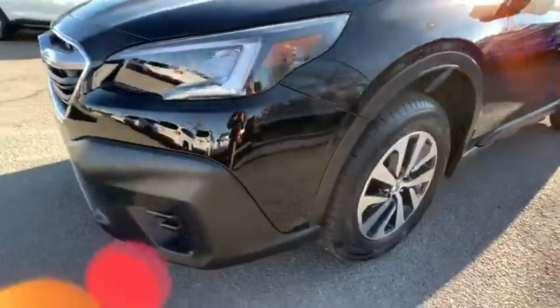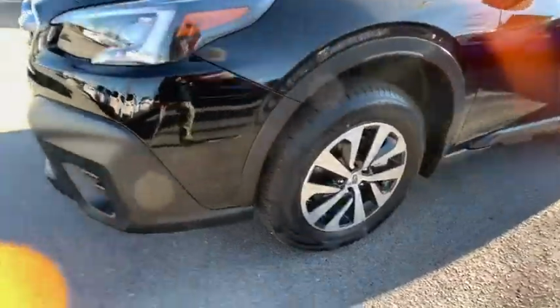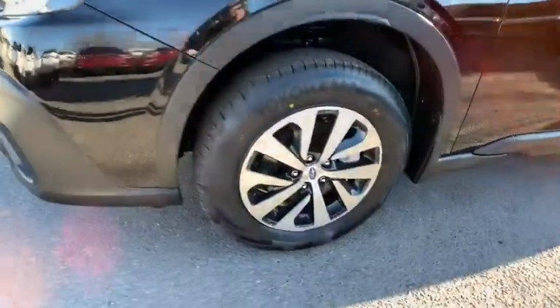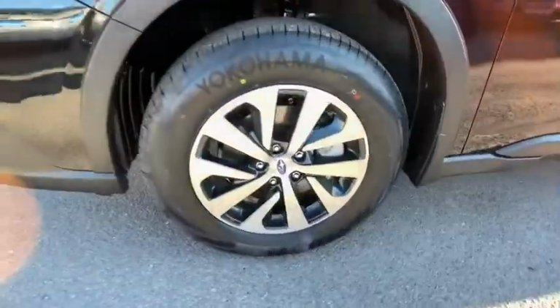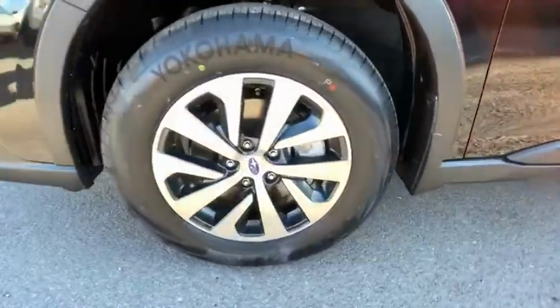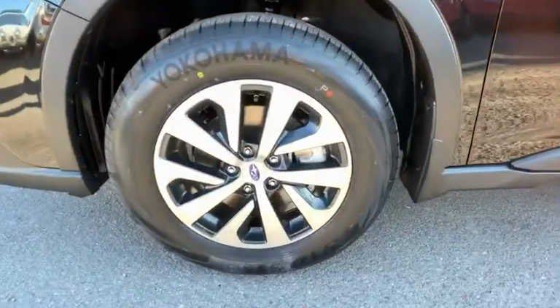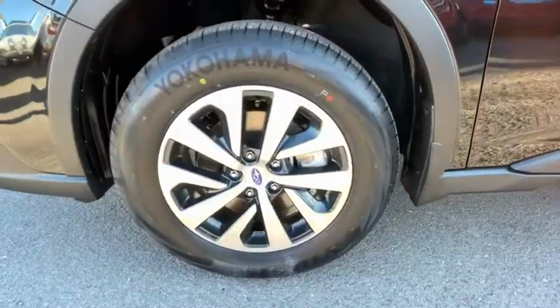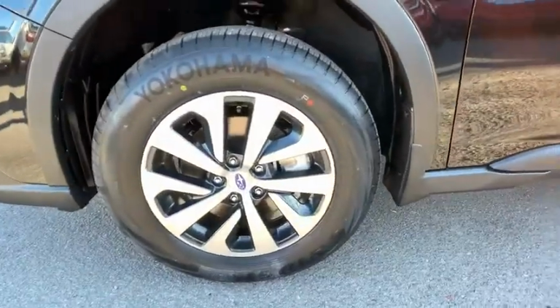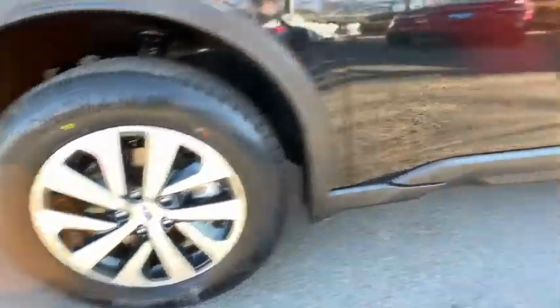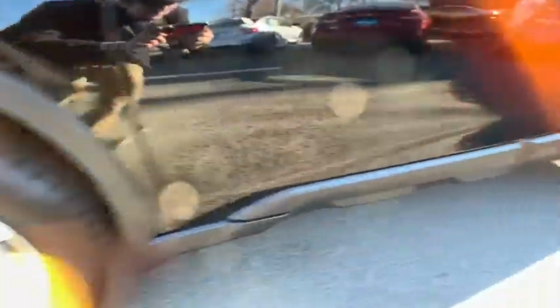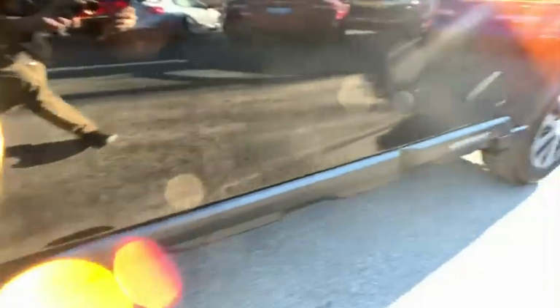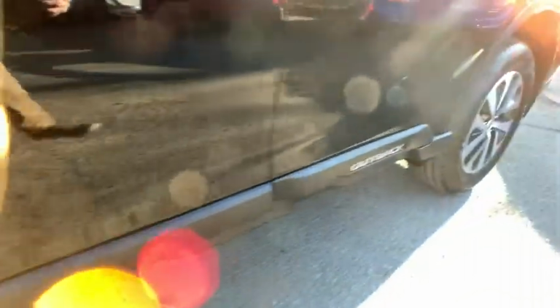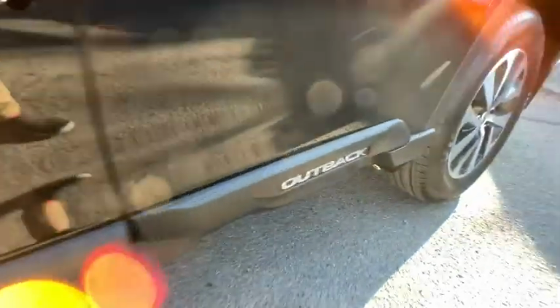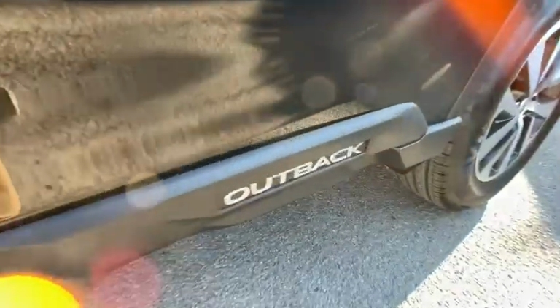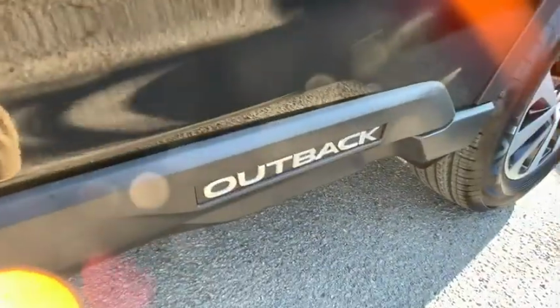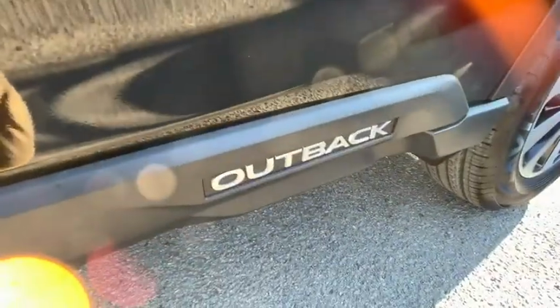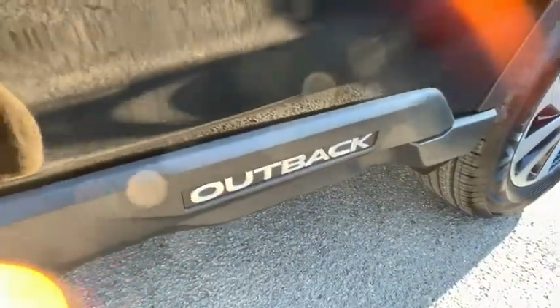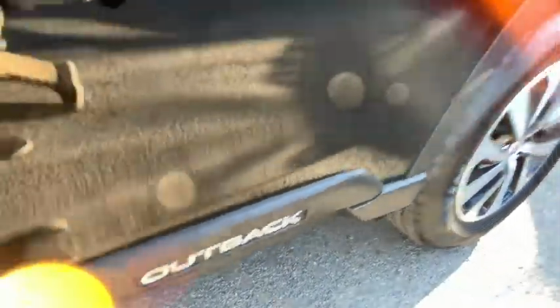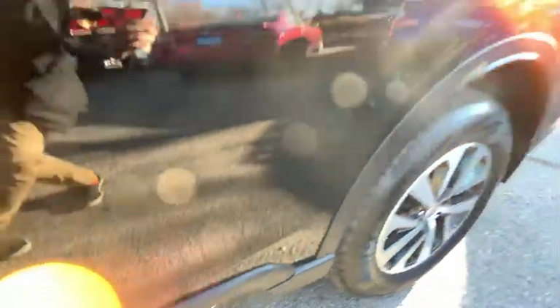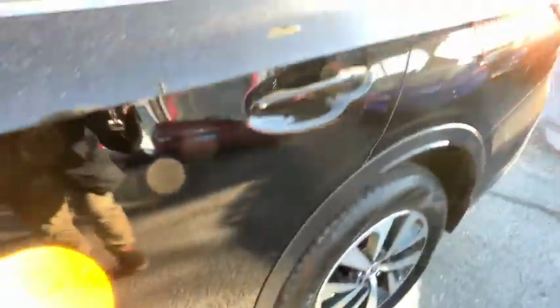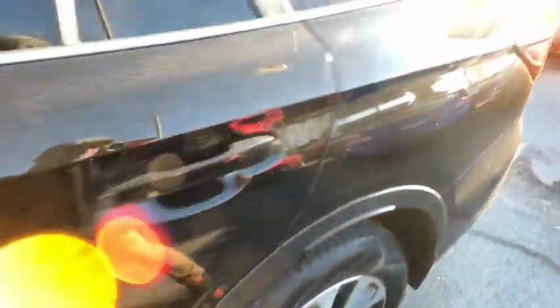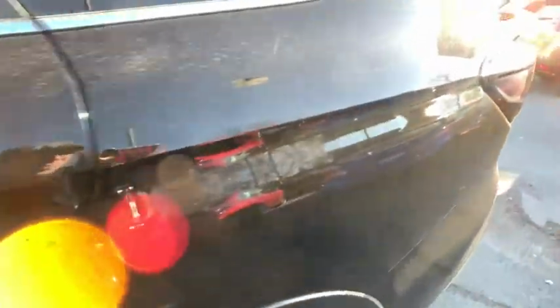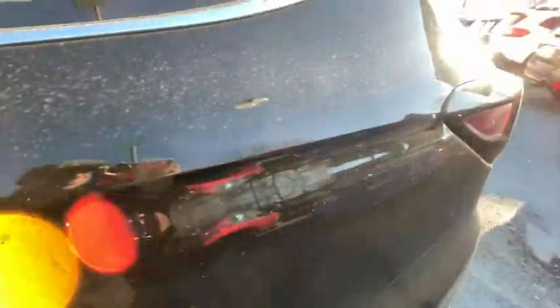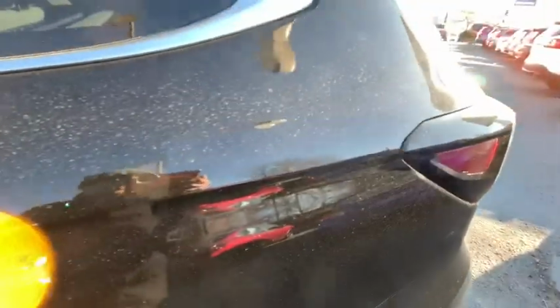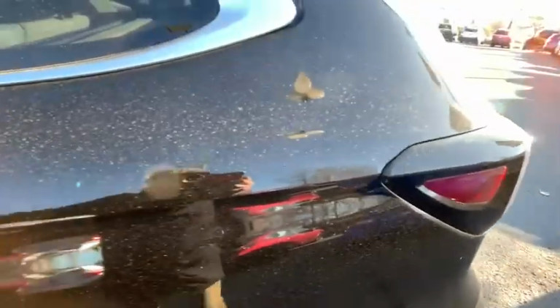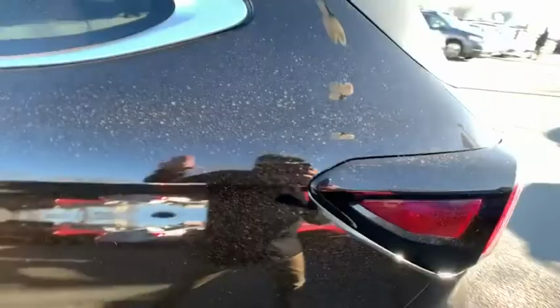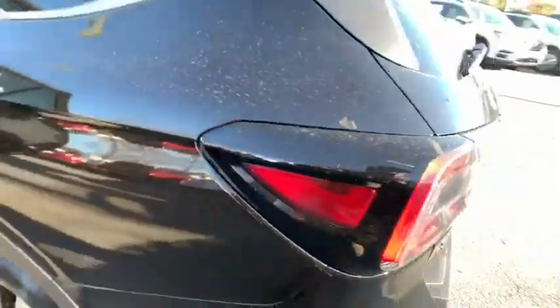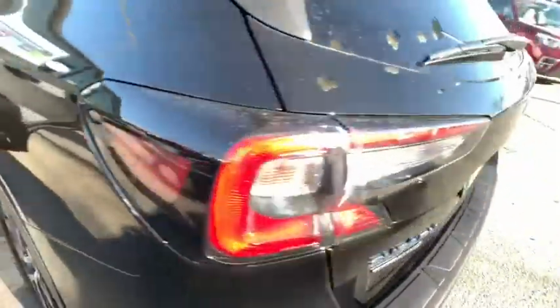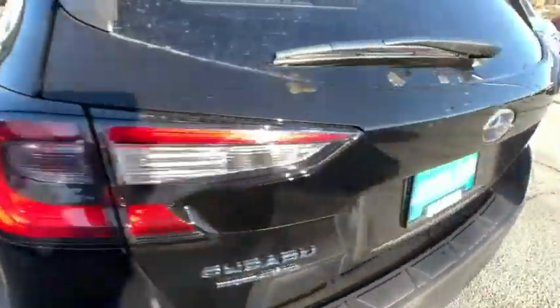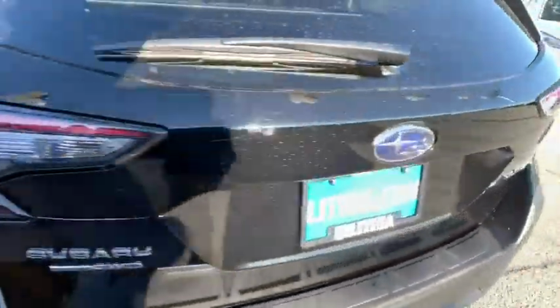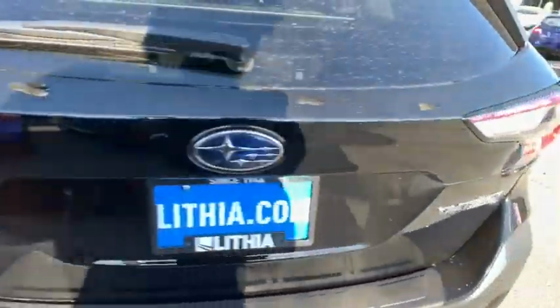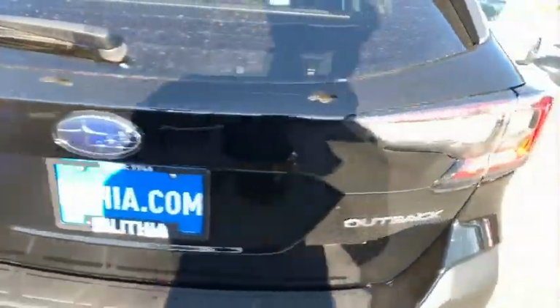ABS four-wheel, front floor mats, cruise control, auto-off headlights, rear defrost, AM-FM stereo radio, MP3 player, passenger airbag, fog lamps.